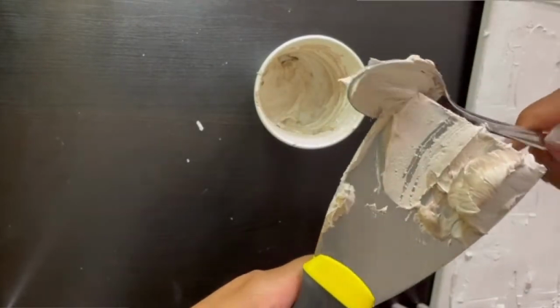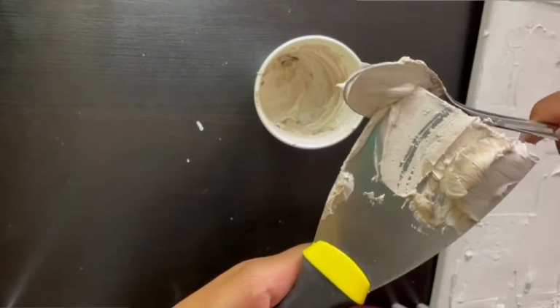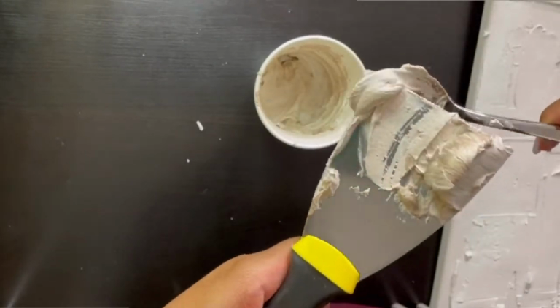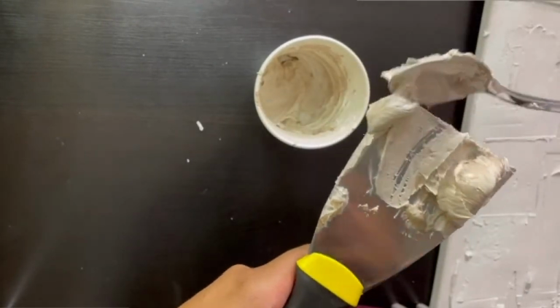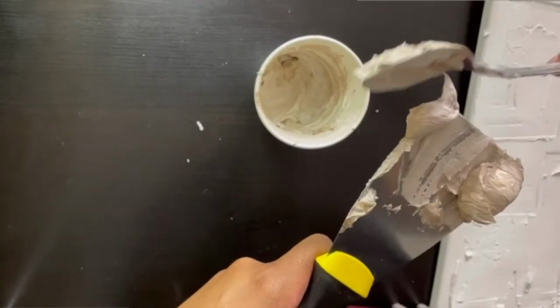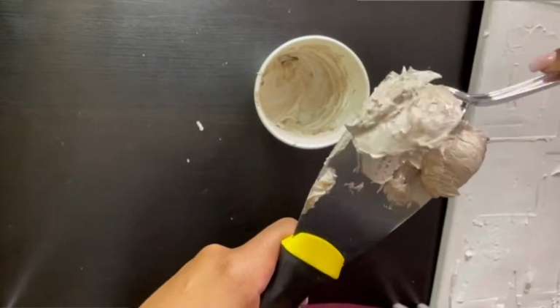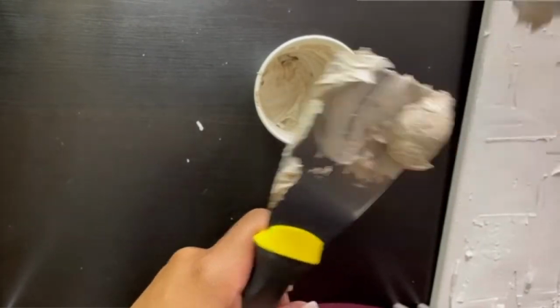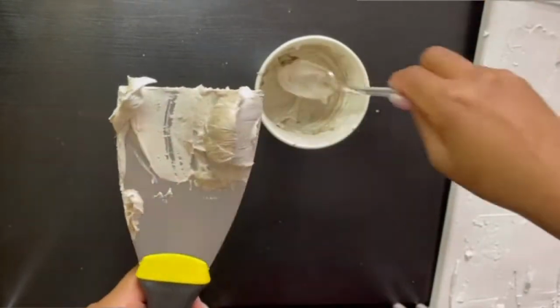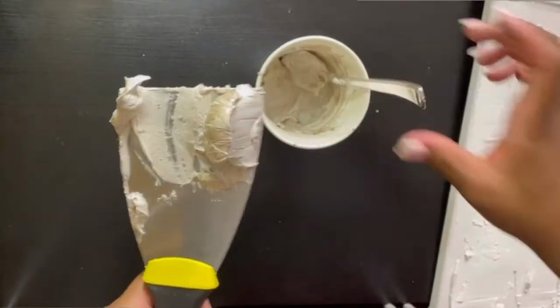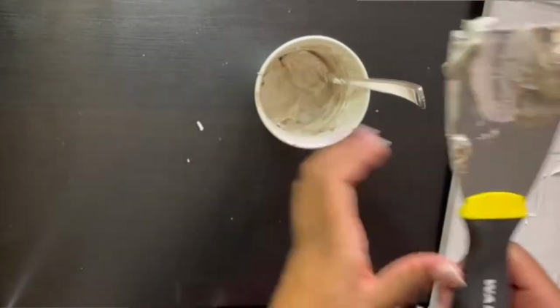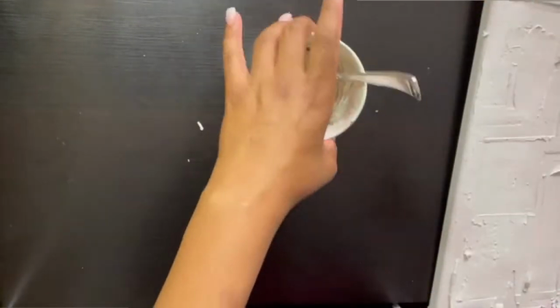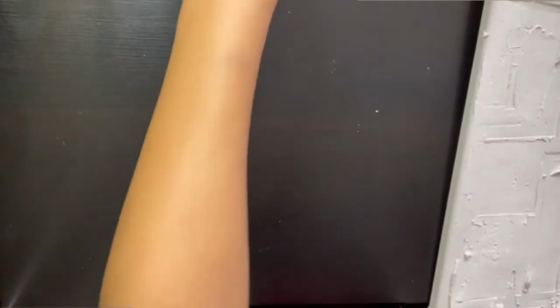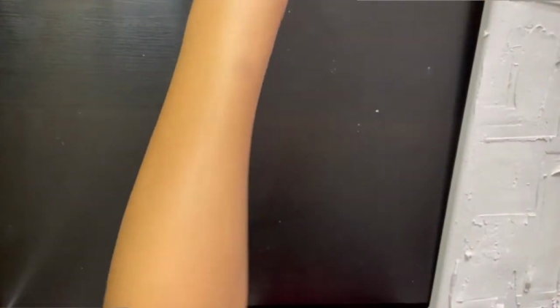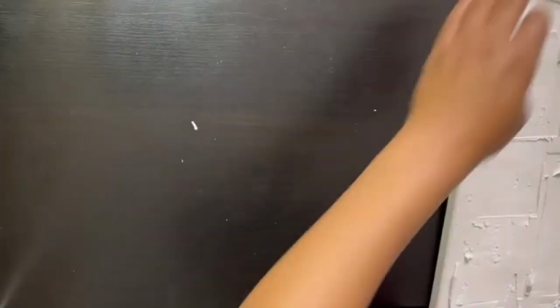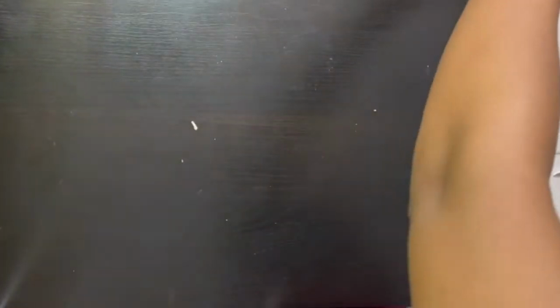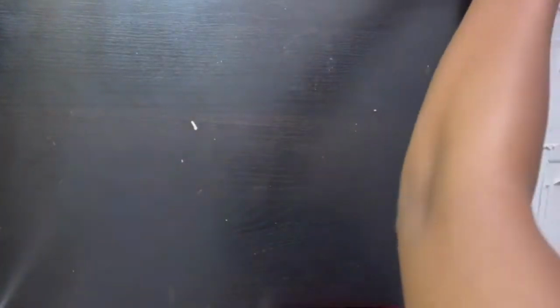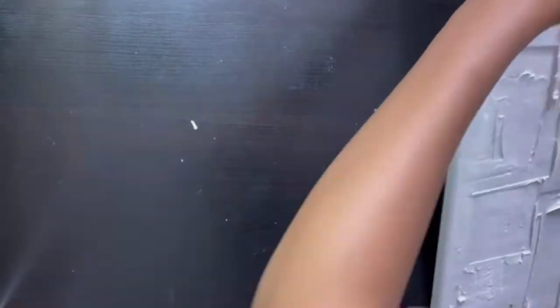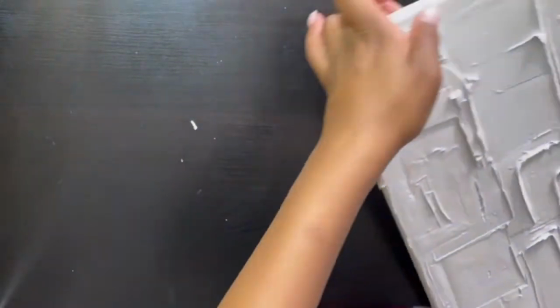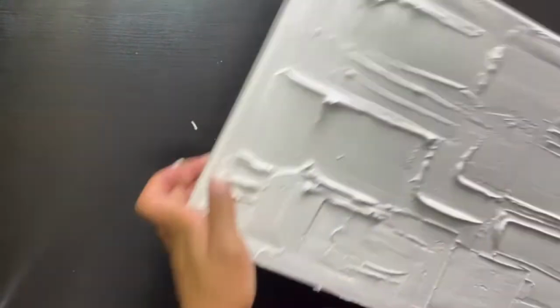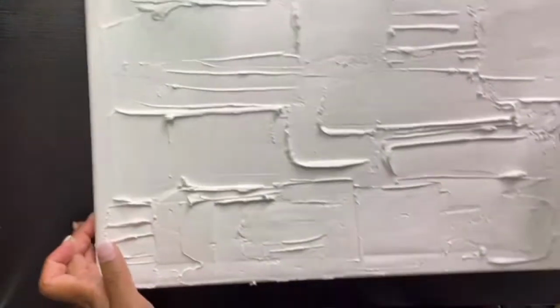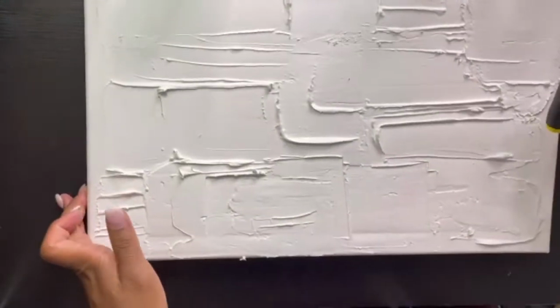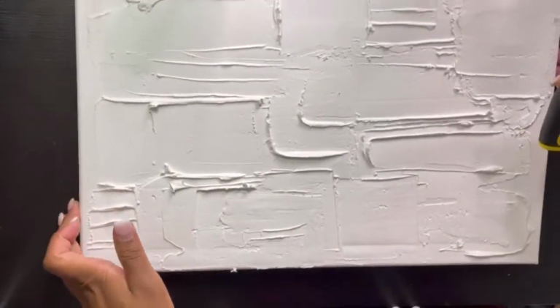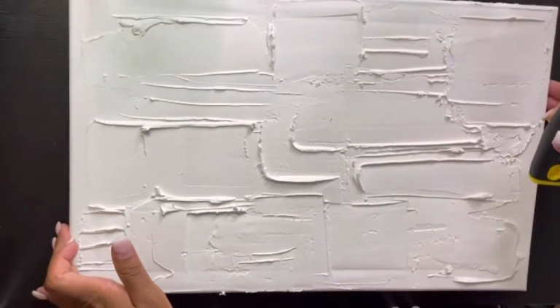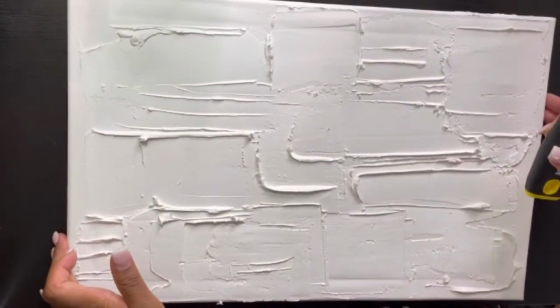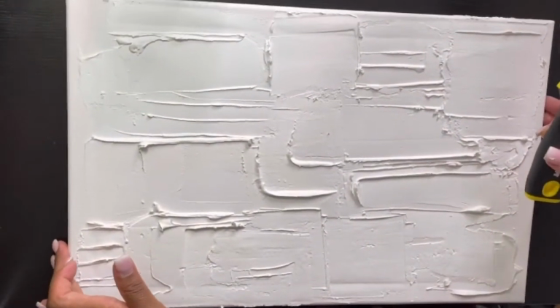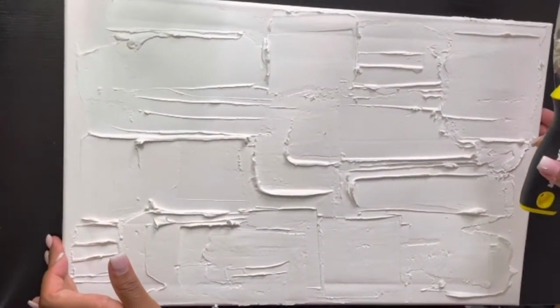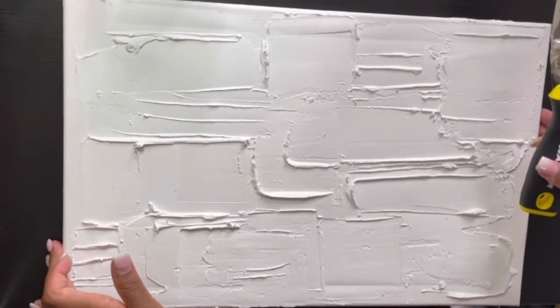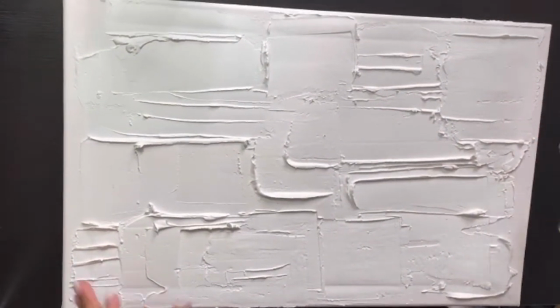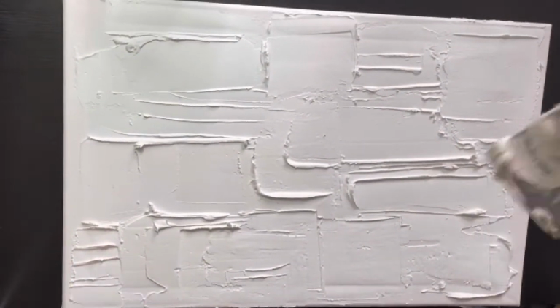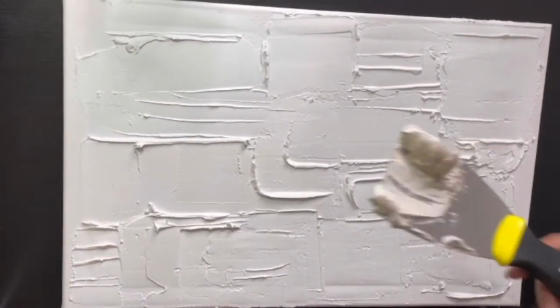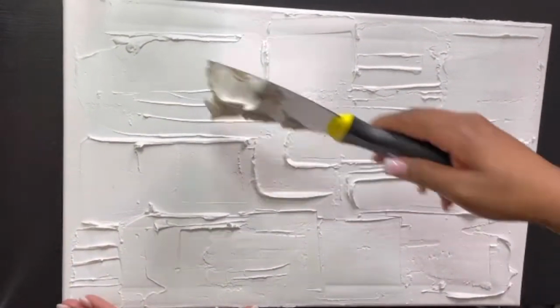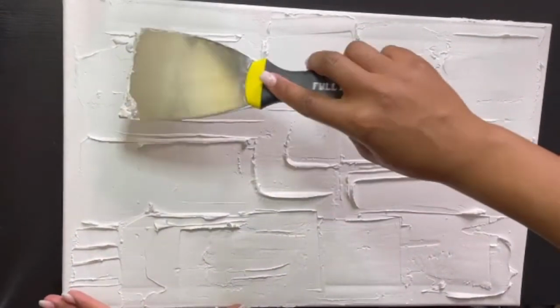Then scoop it out of the cup and onto the spatula, and go ahead and apply it to your canvas.